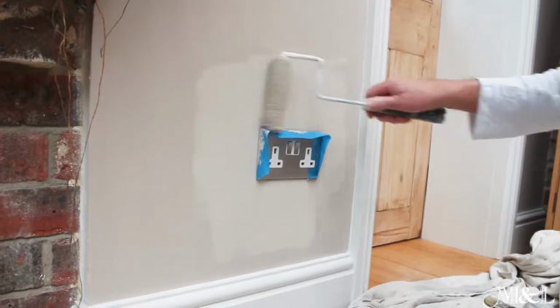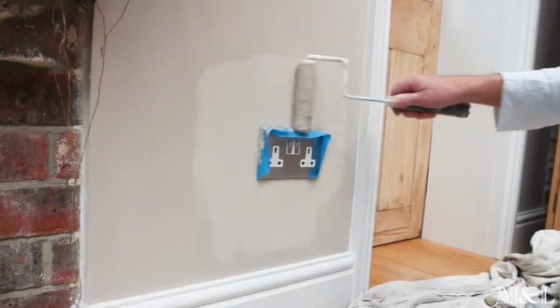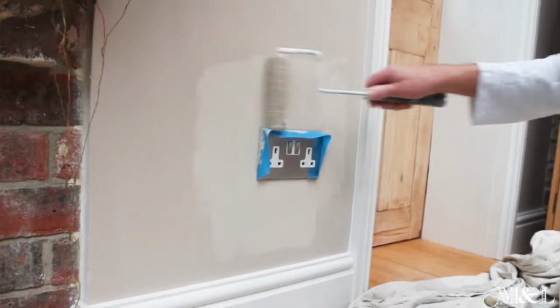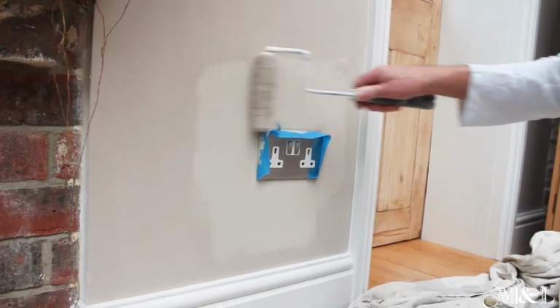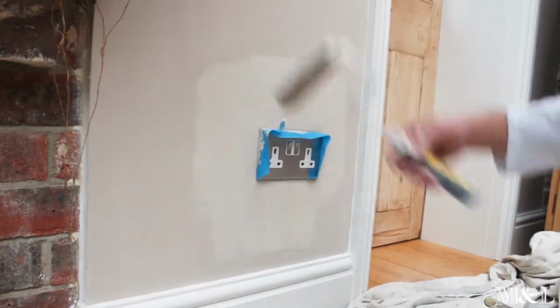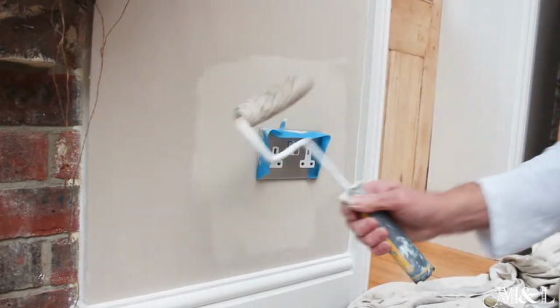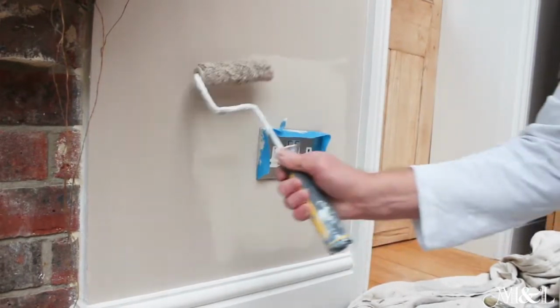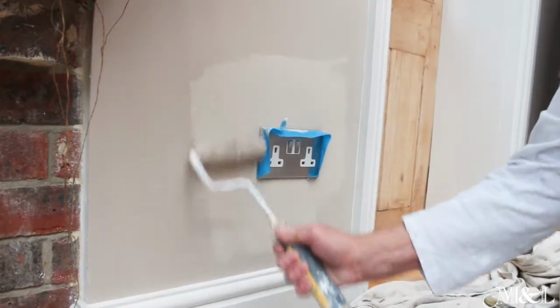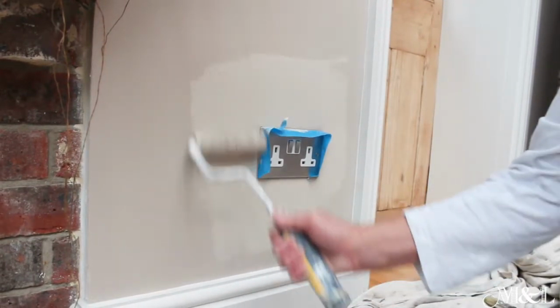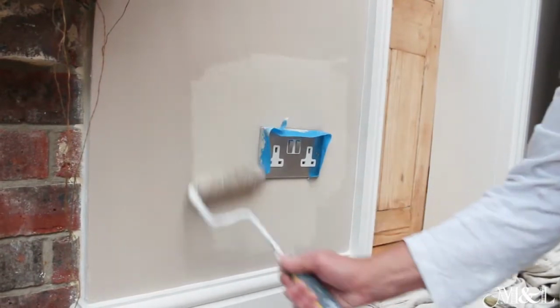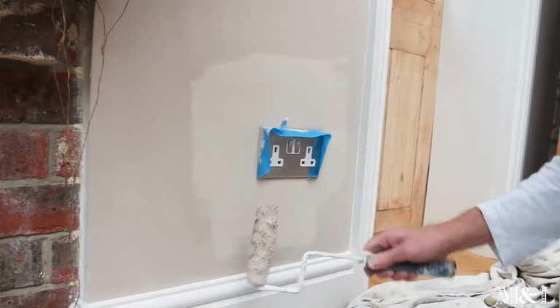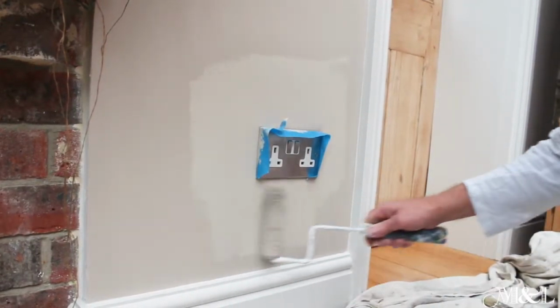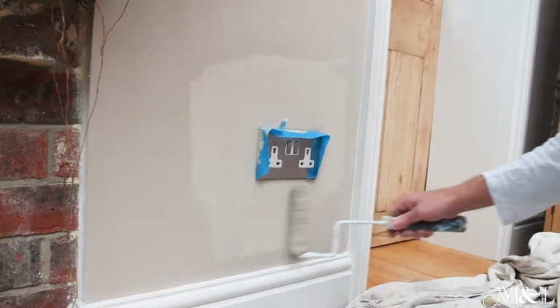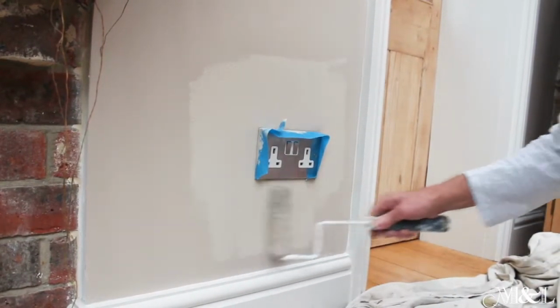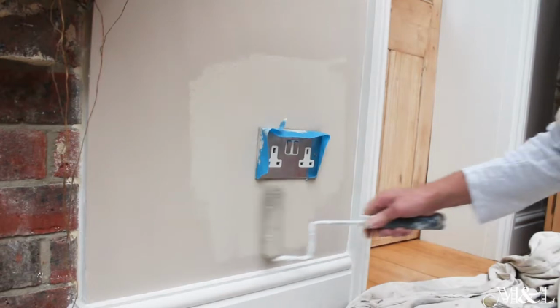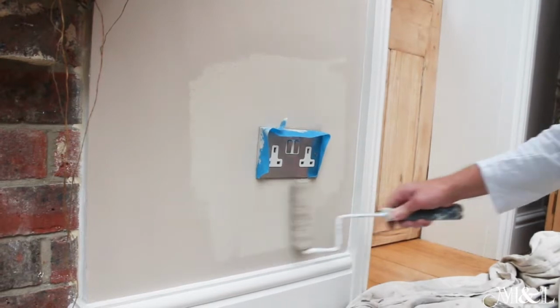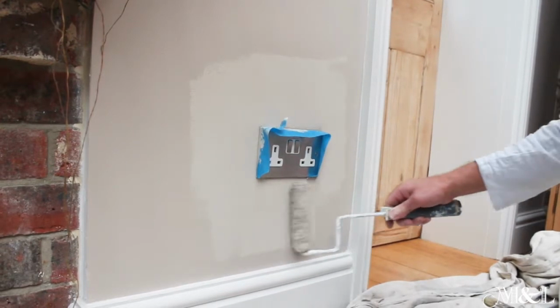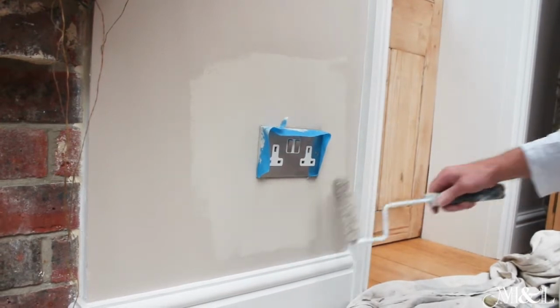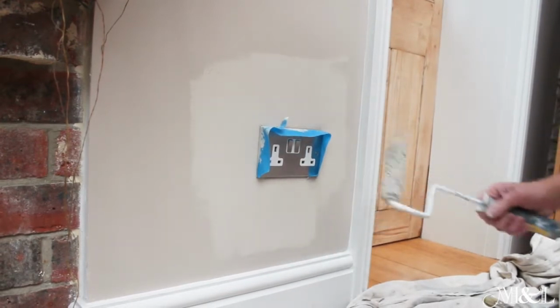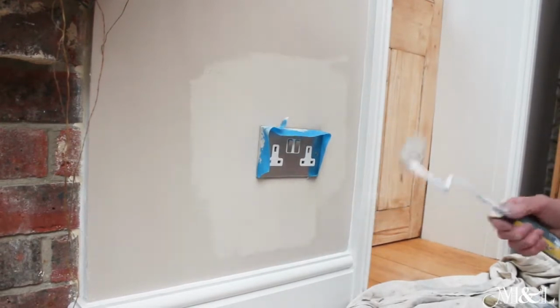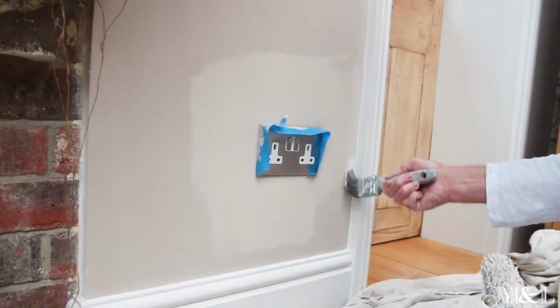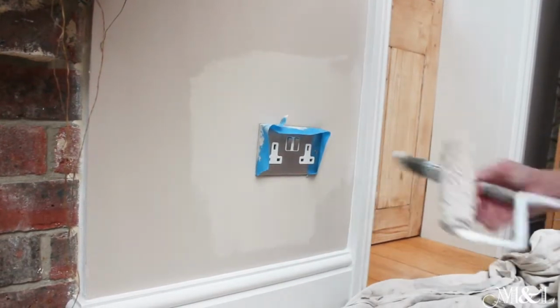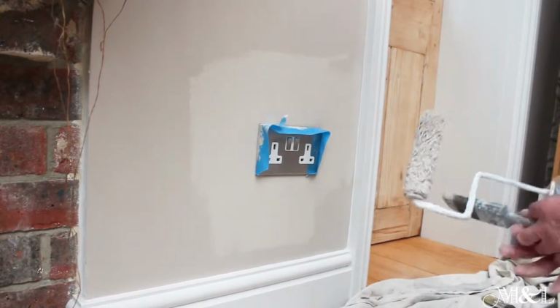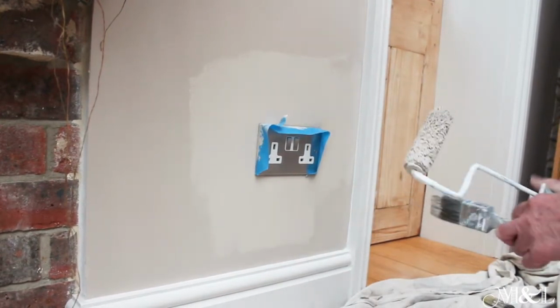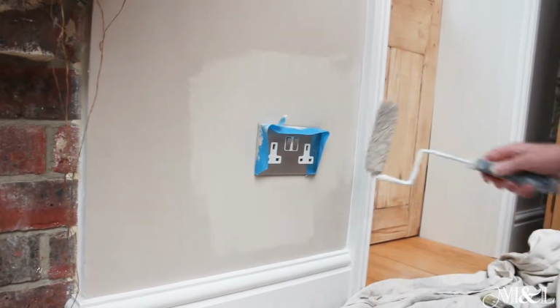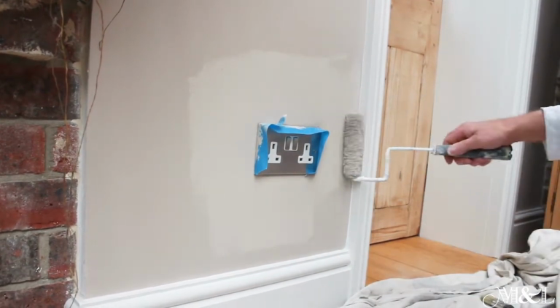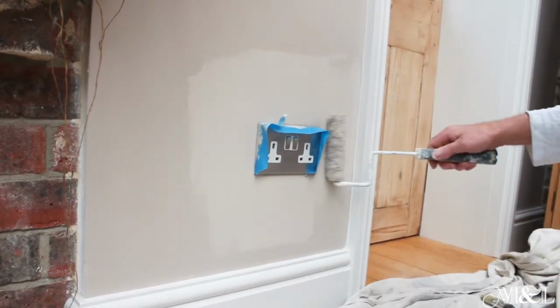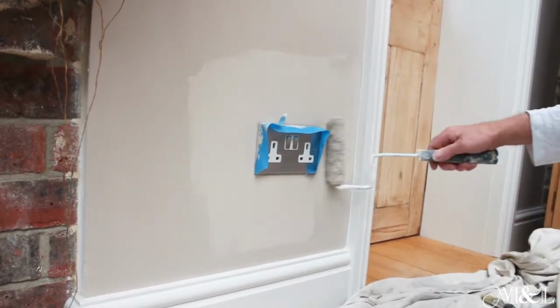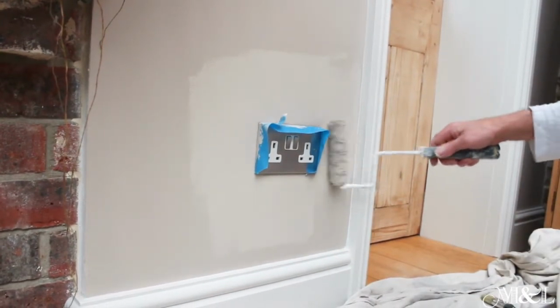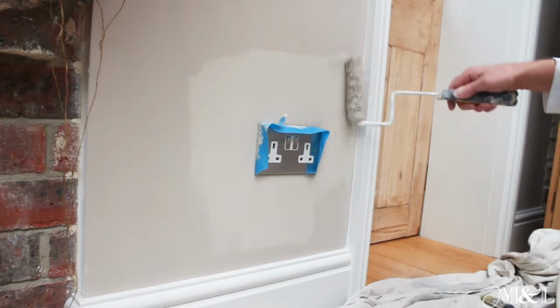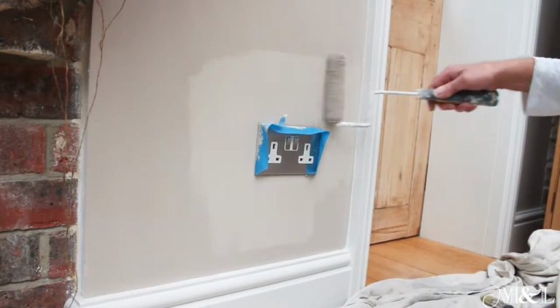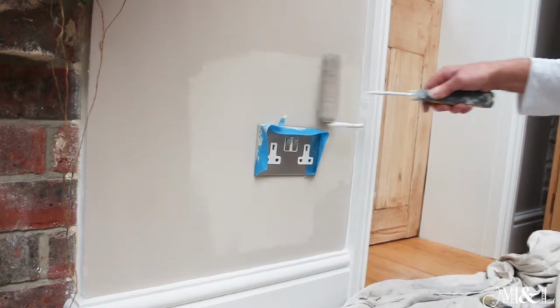This applies anywhere where you are cutting in, whether it's along the edge of a door frame lengthwise. Just finish it off with a roller finish.